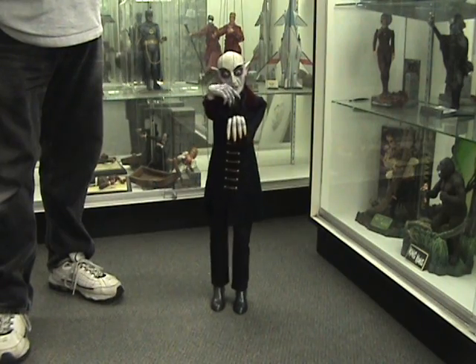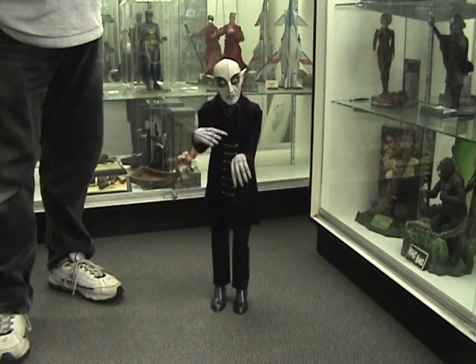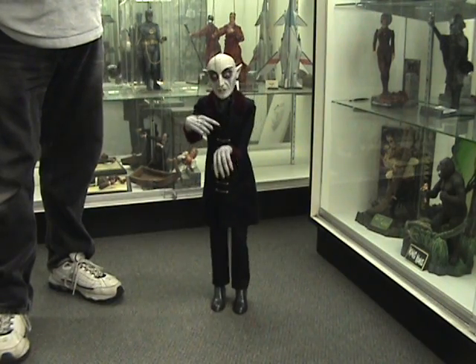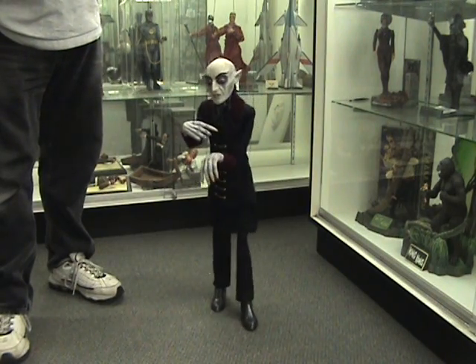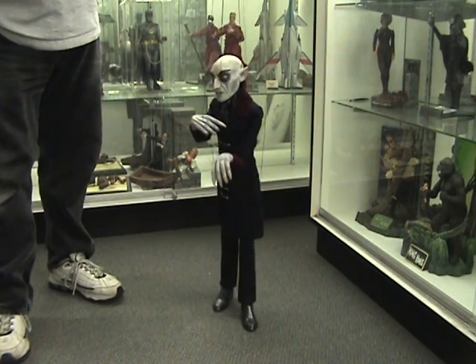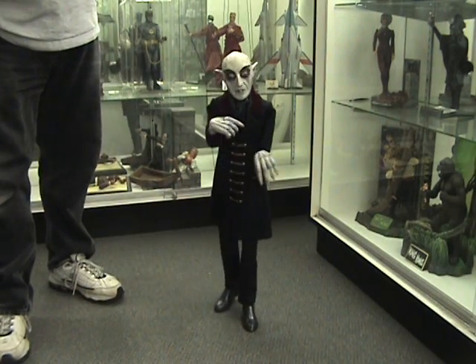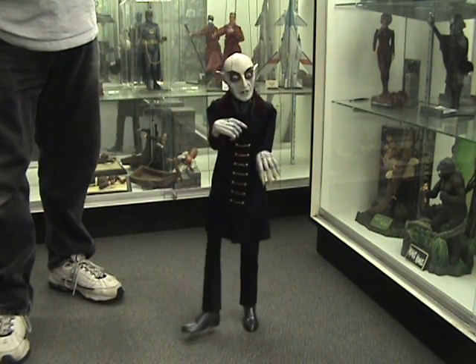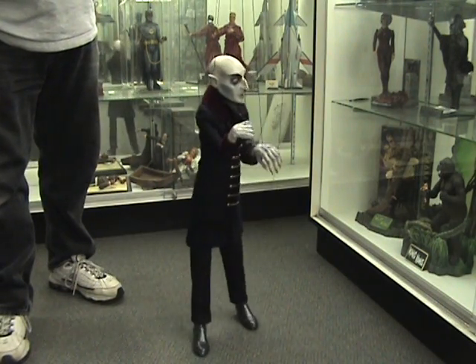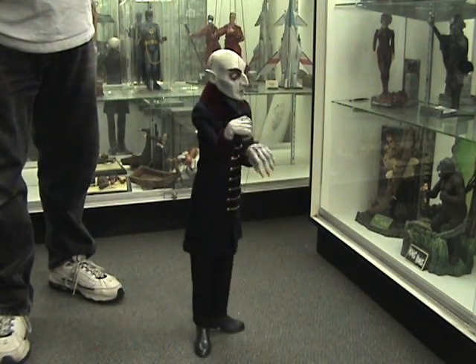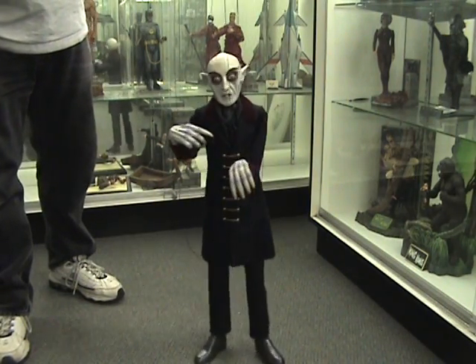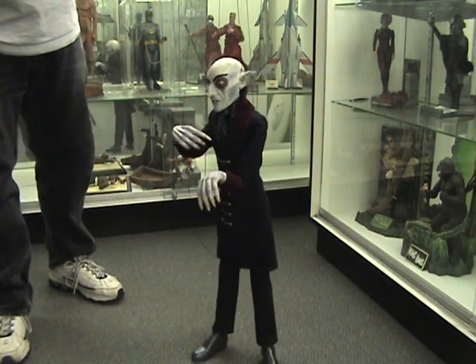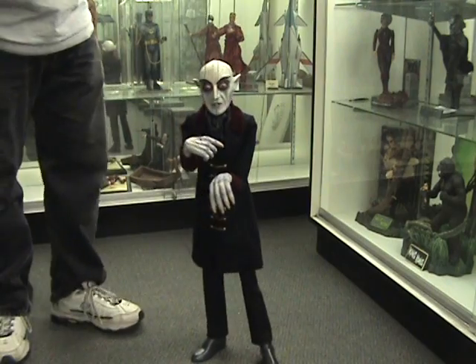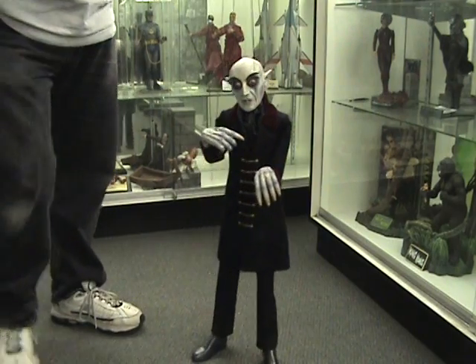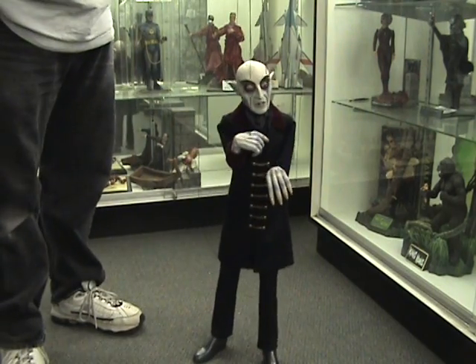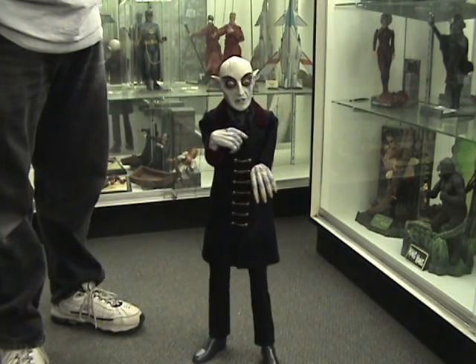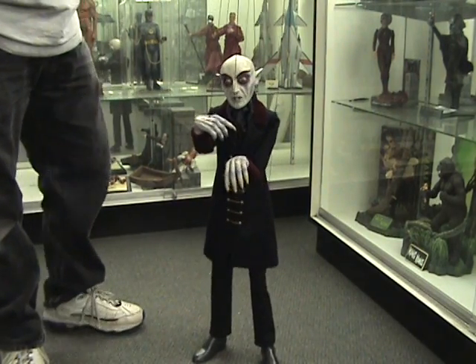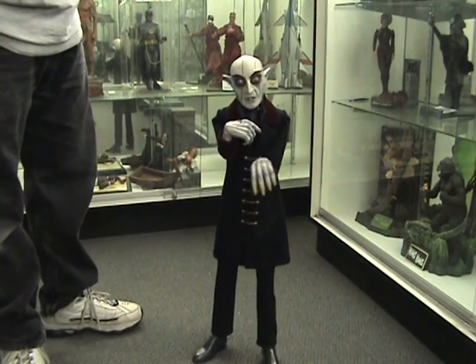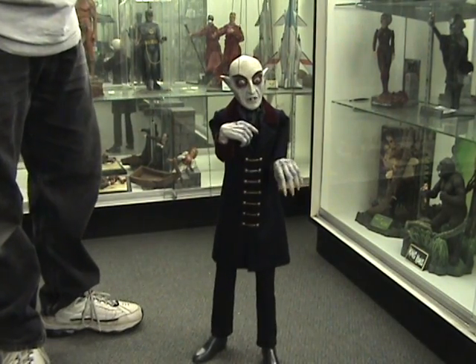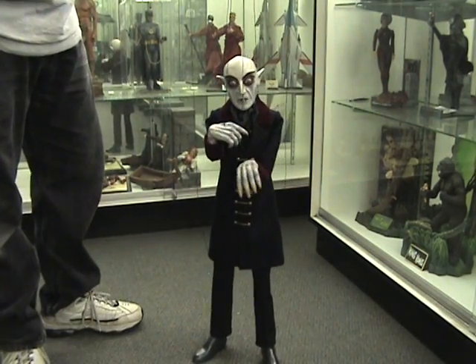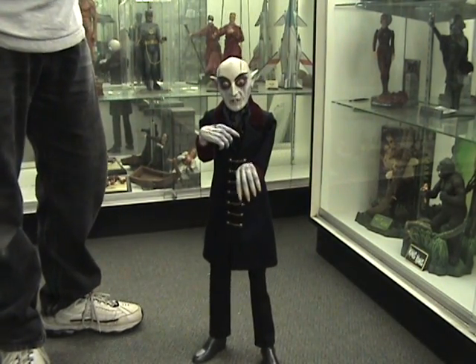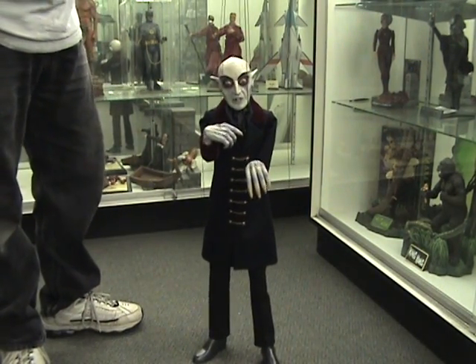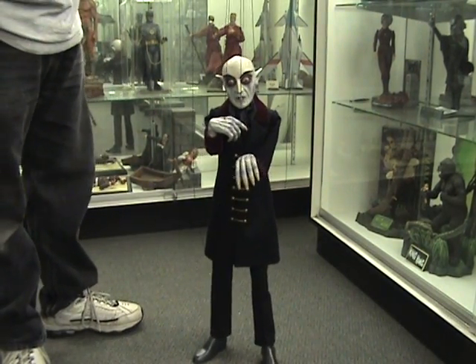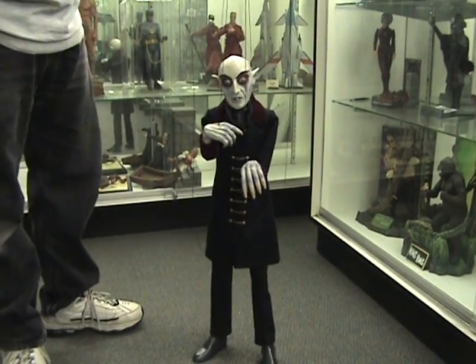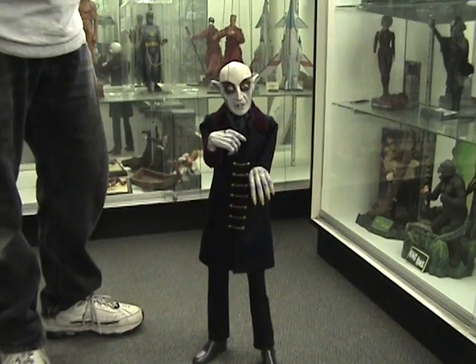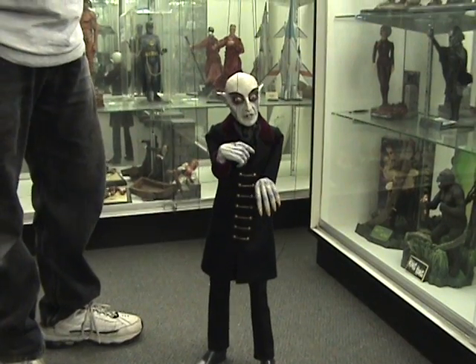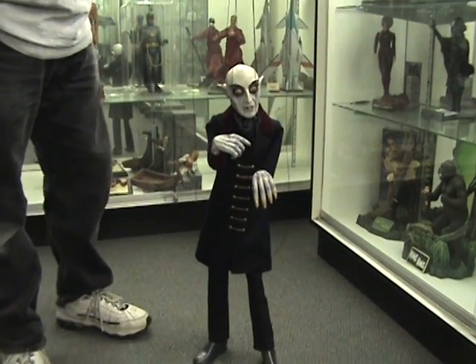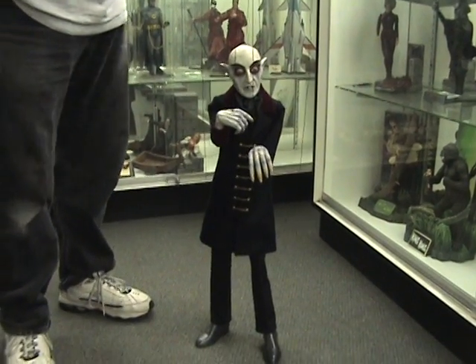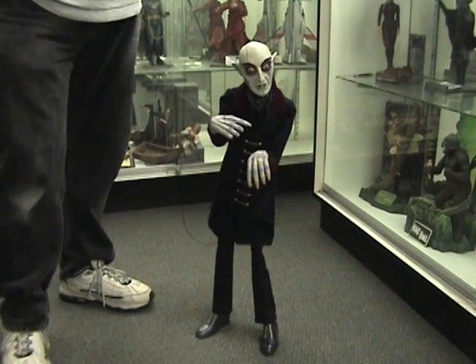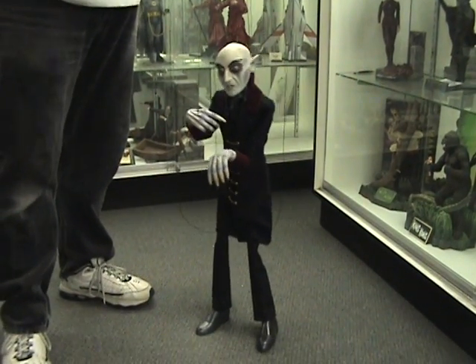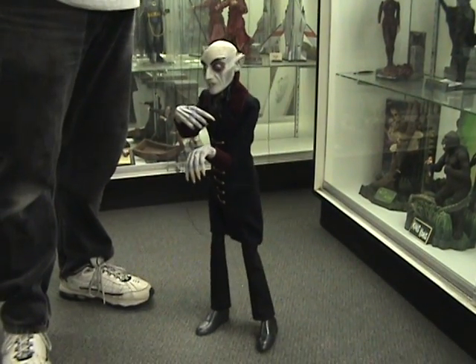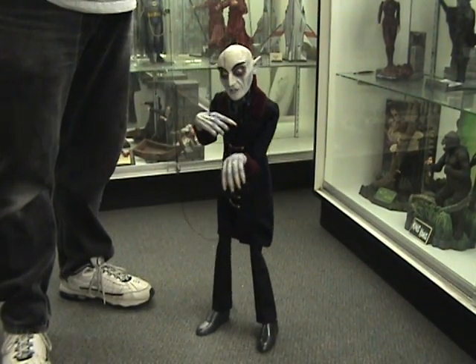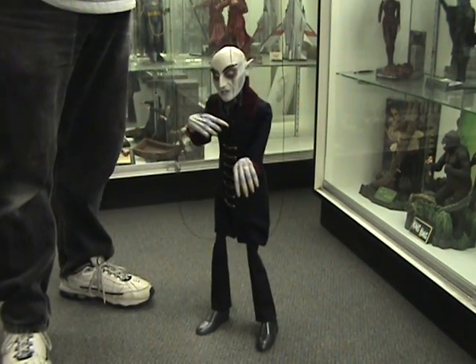Hi everybody. Welcome to Monsters in Motion. What you're looking at here is a handcrafted marionette done in the old style. This one in particular is made by a Peruvian artist.